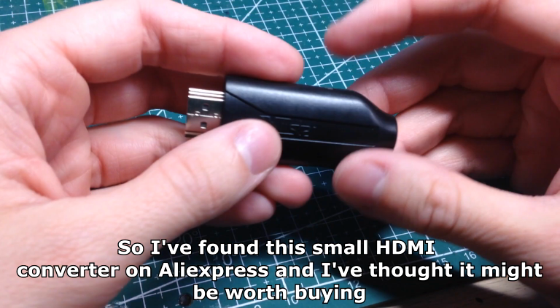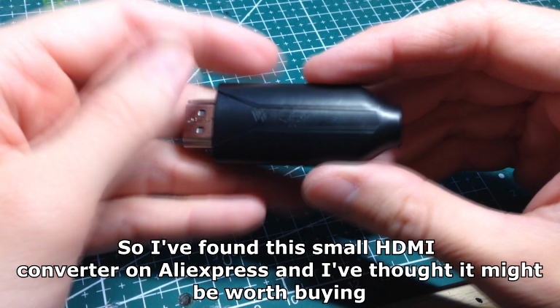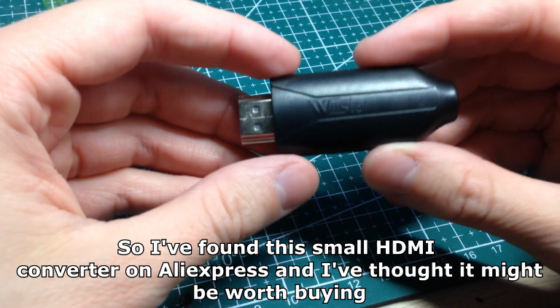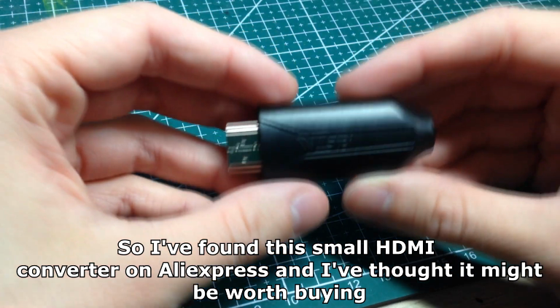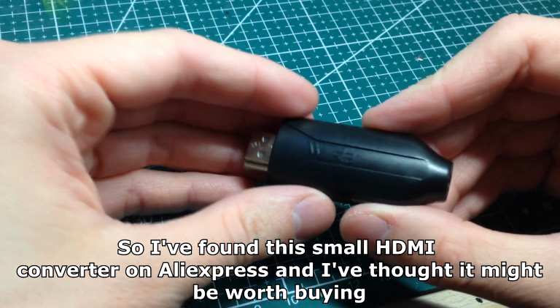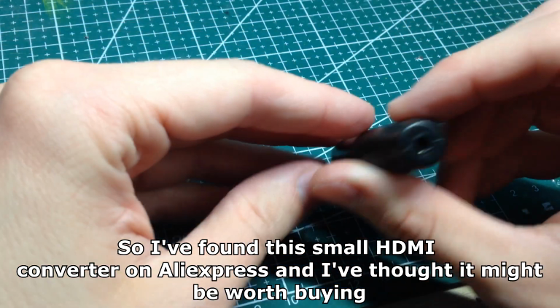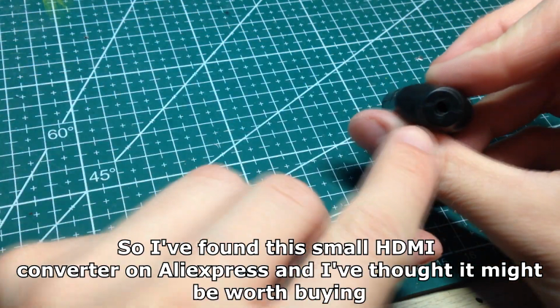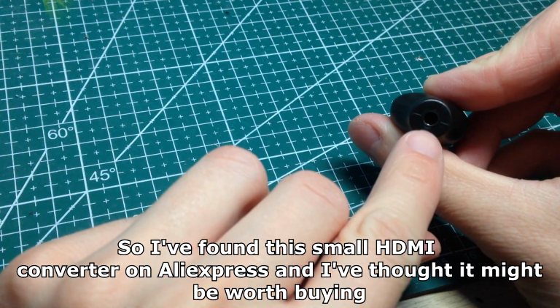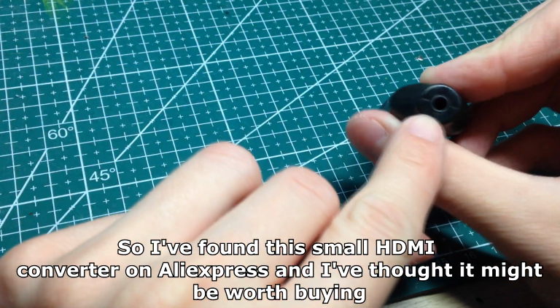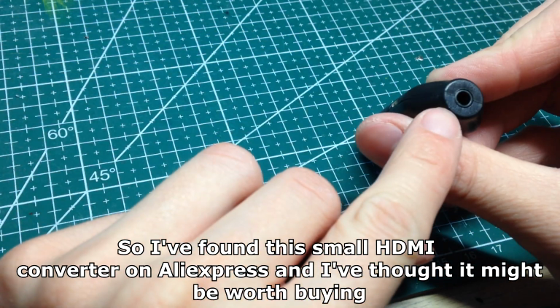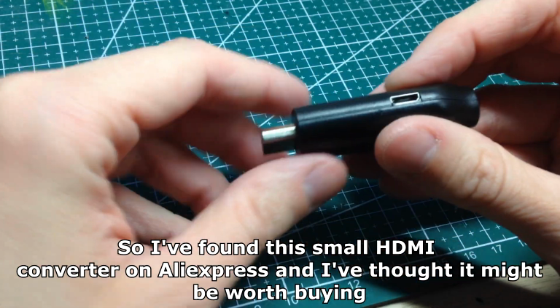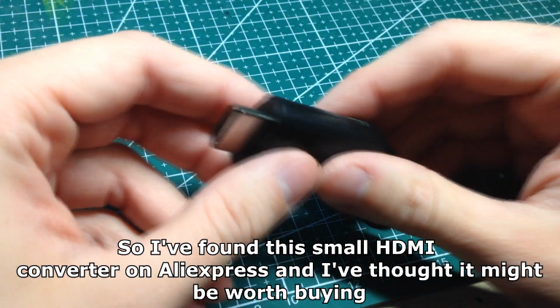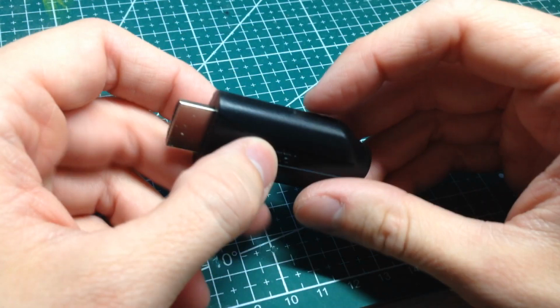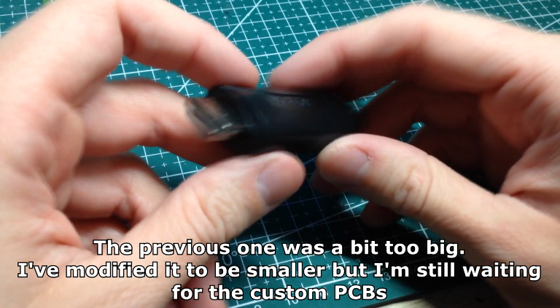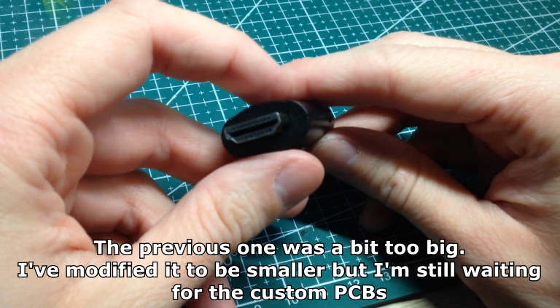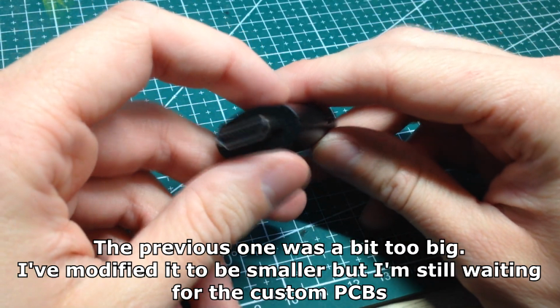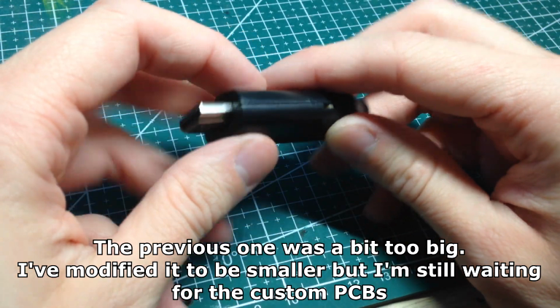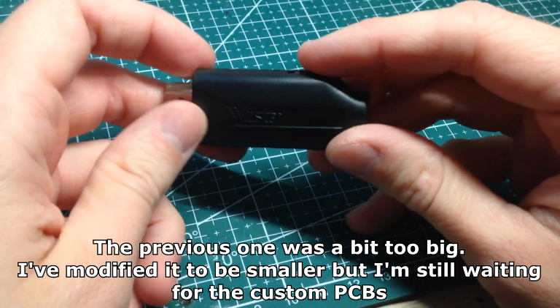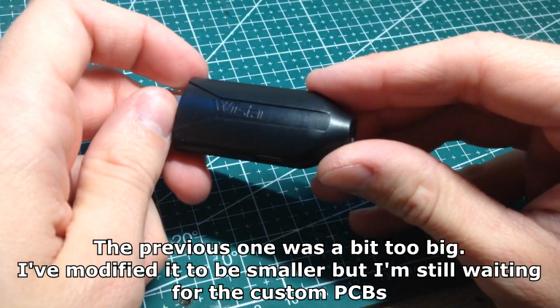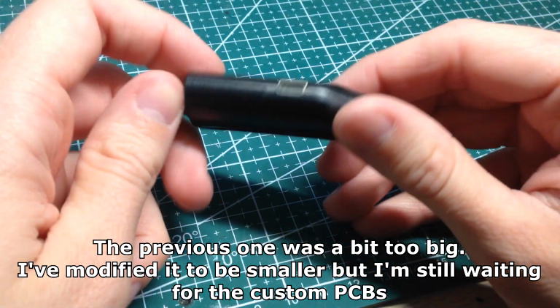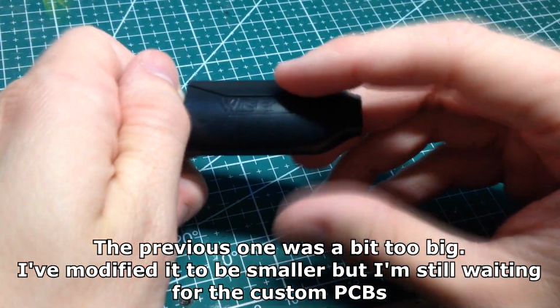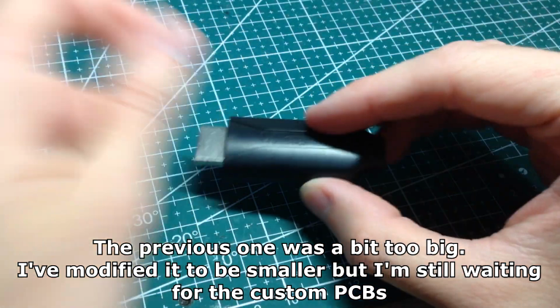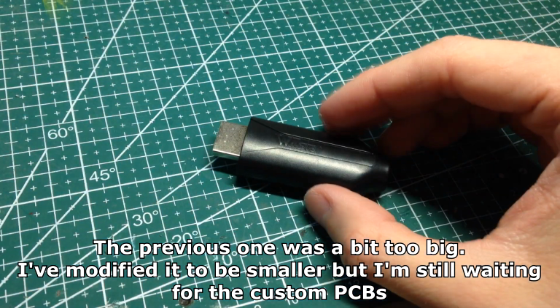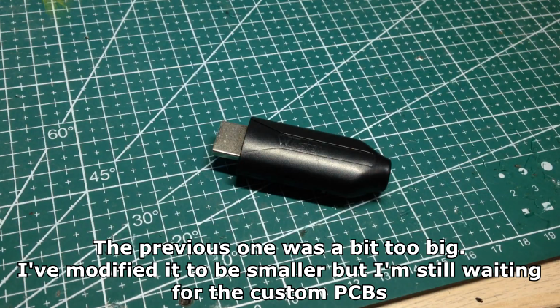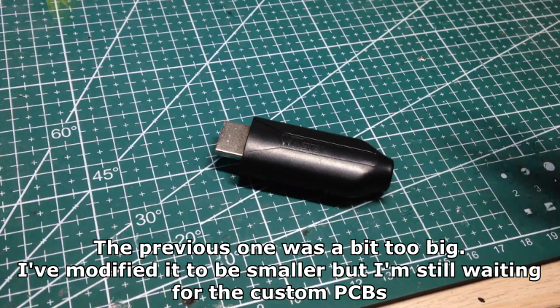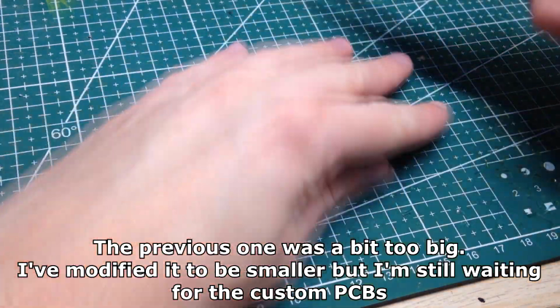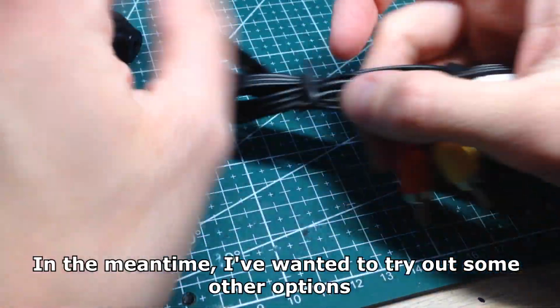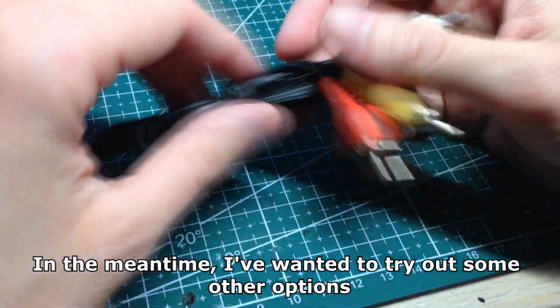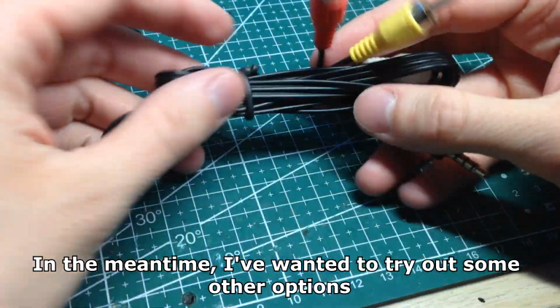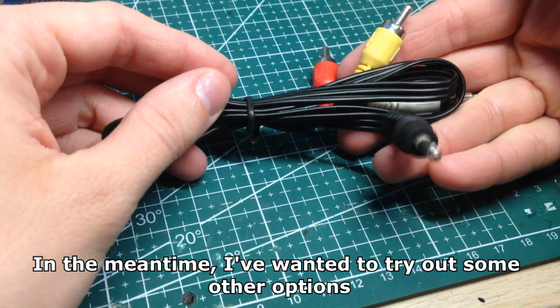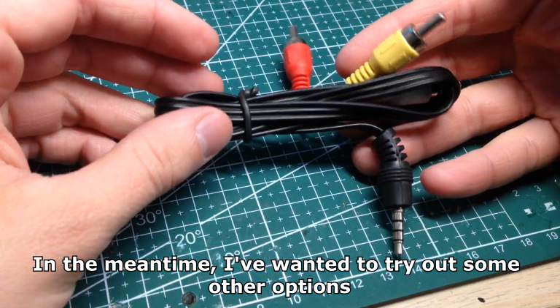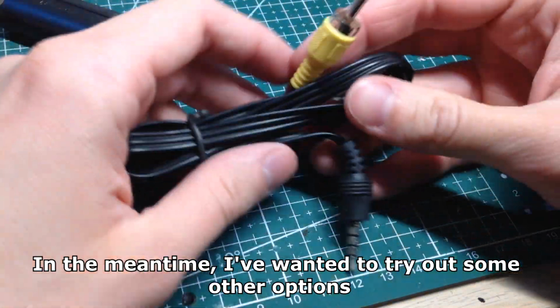I found this small HDMI converter on Aliexpress and thought it might be worth buying. The previous one was a bit too big — I've modified it to be smaller but I'm still waiting for the custom PCBs. In the meantime I wanted to try out some other options.